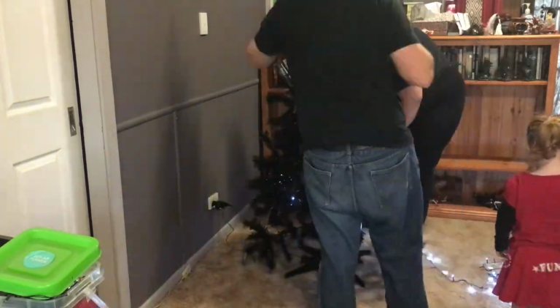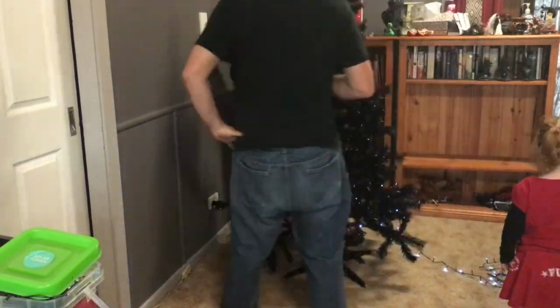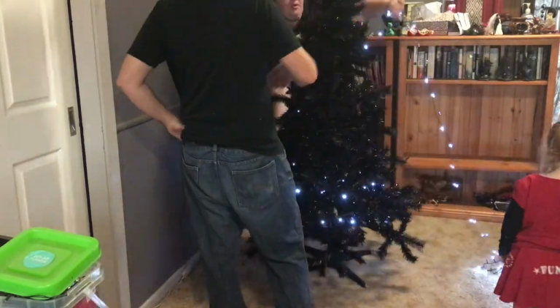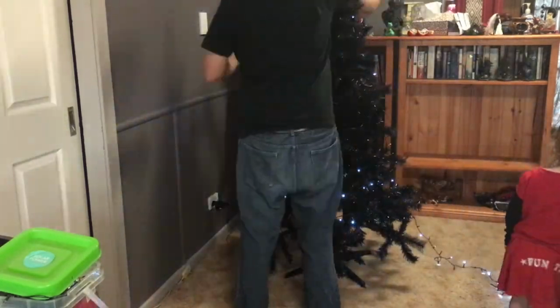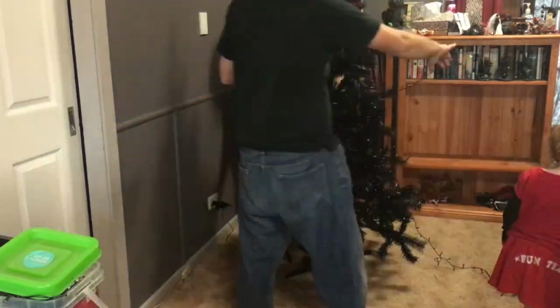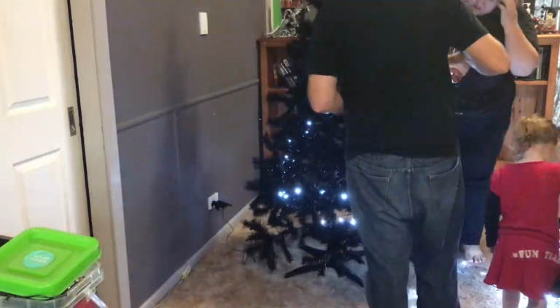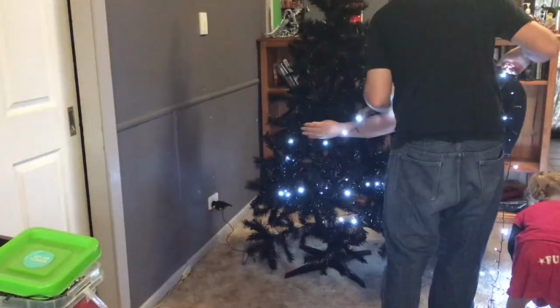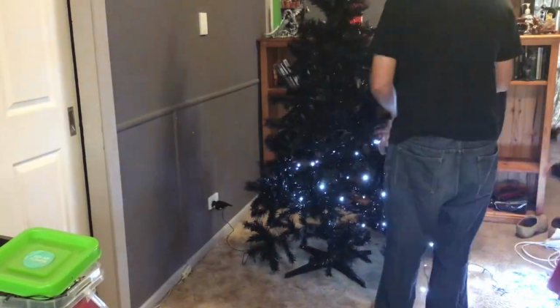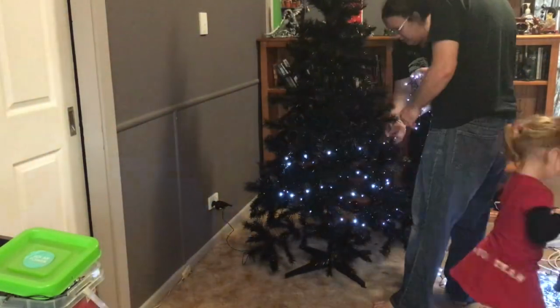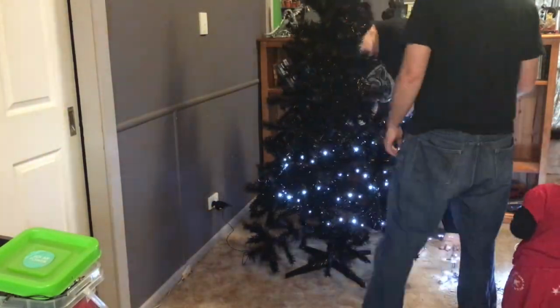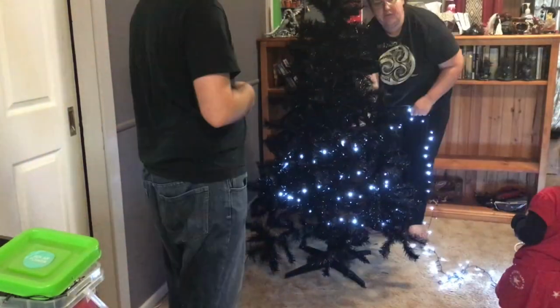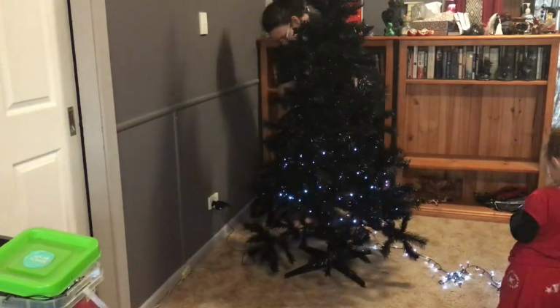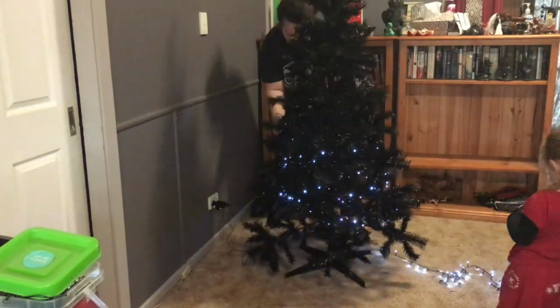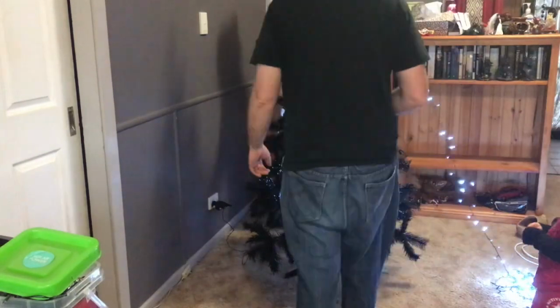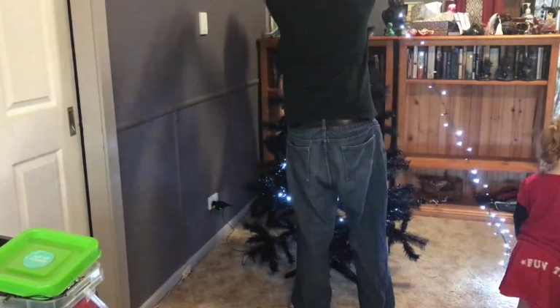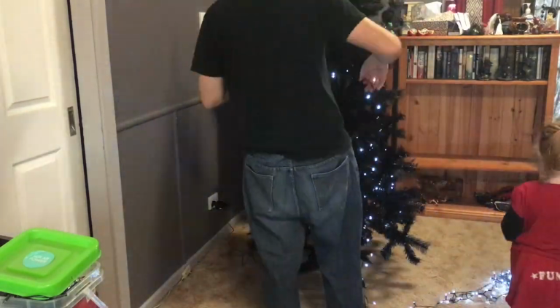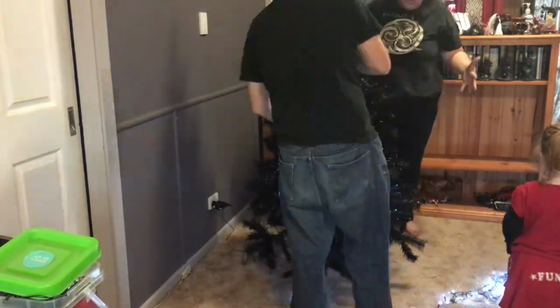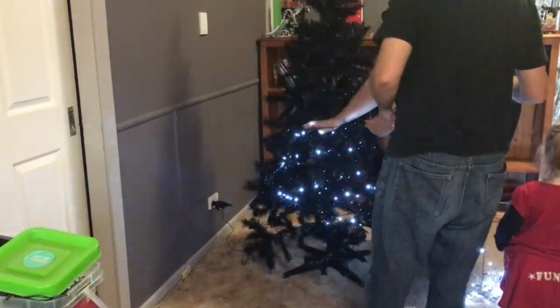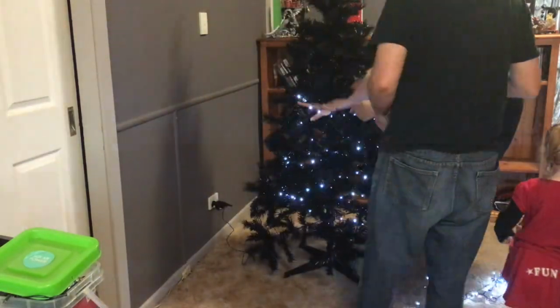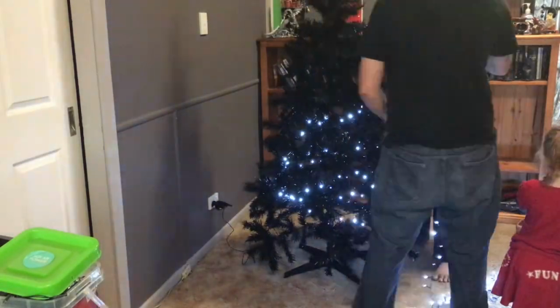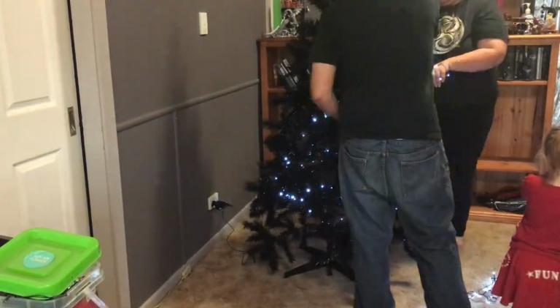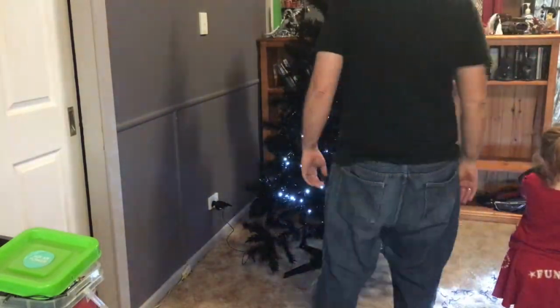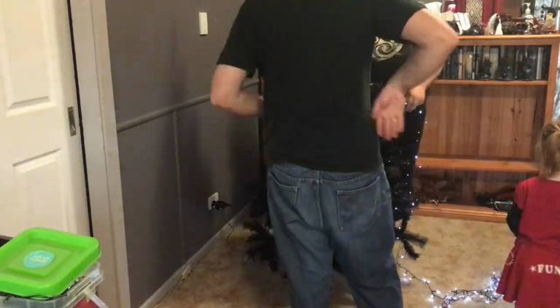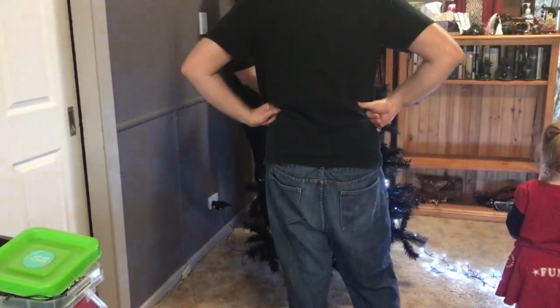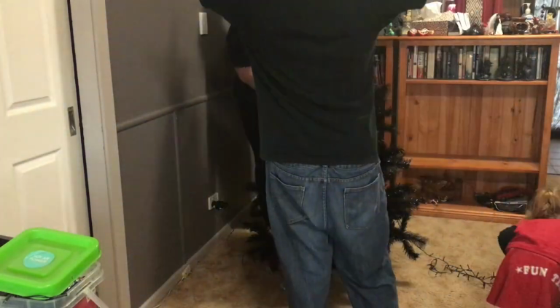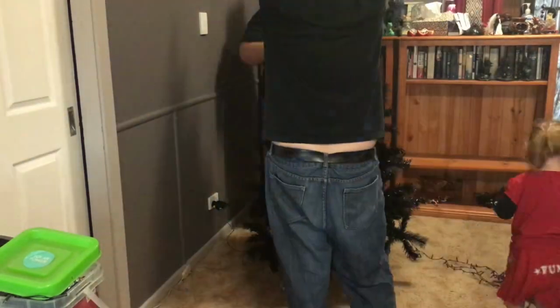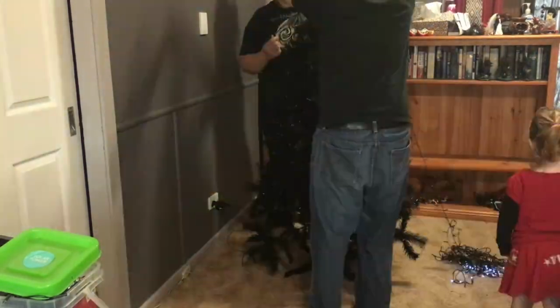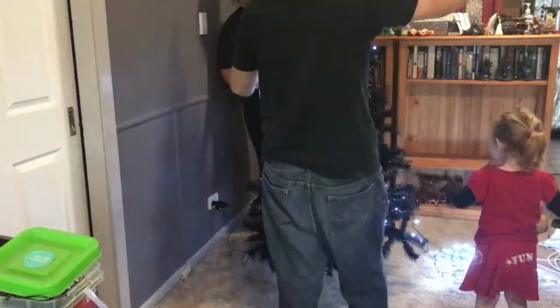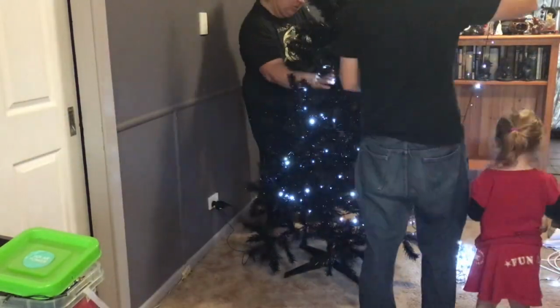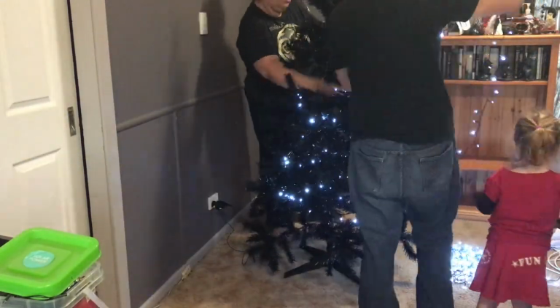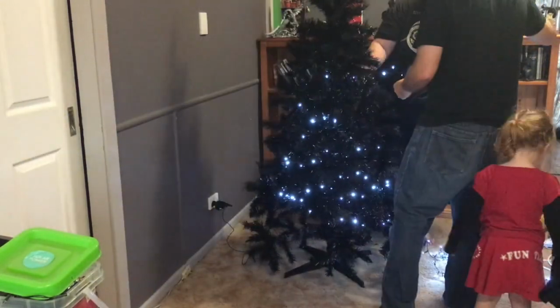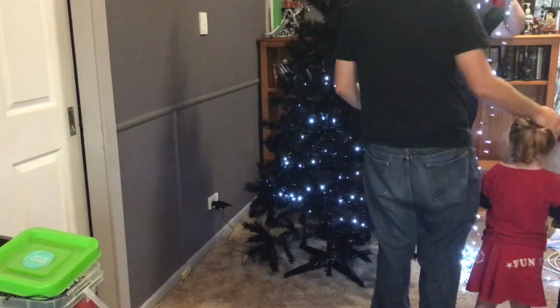Stormy got so excited when we turned on those lights — she was like going "wow" and "pretty," and it was just so darn cute.